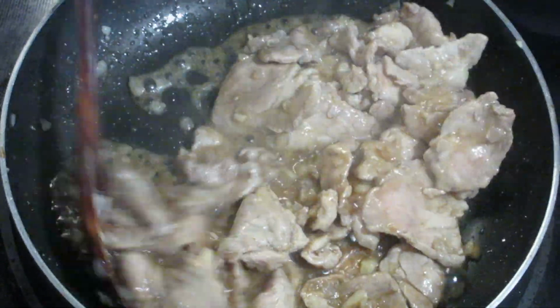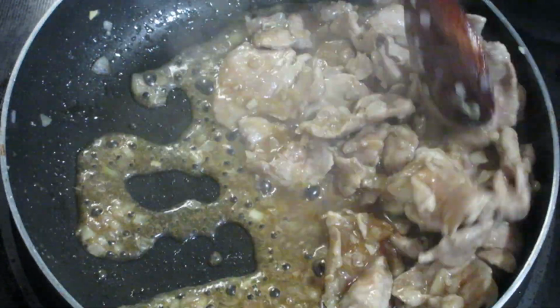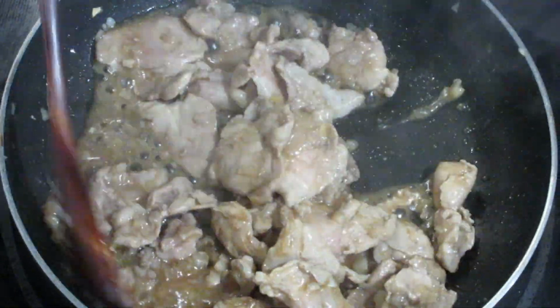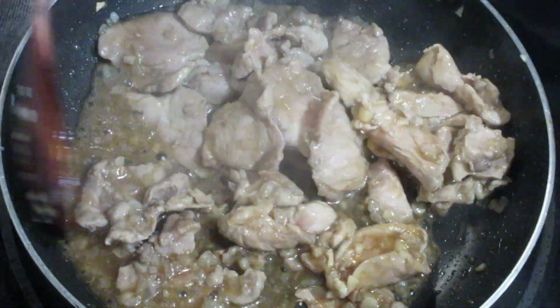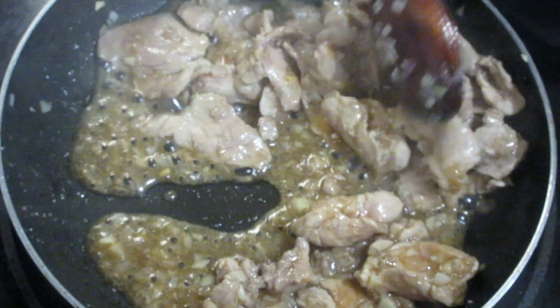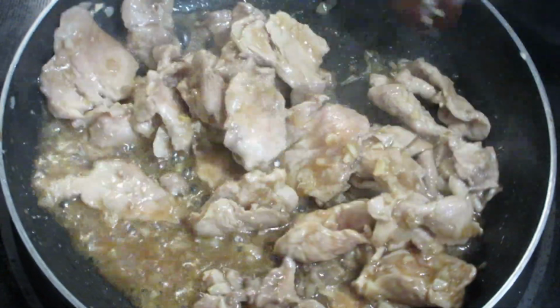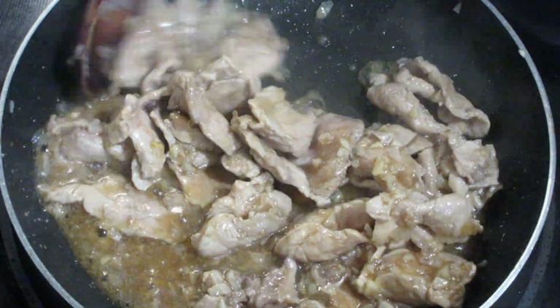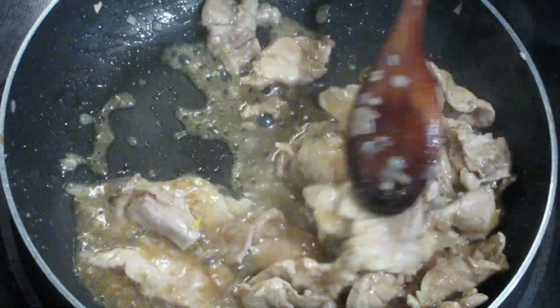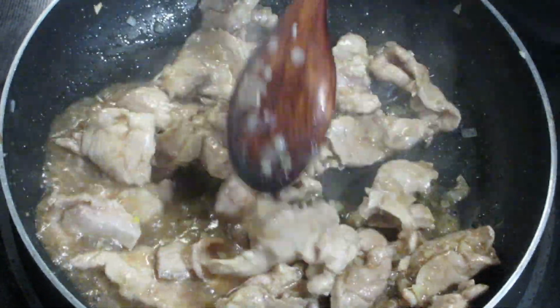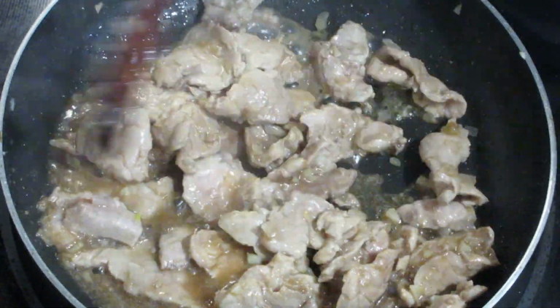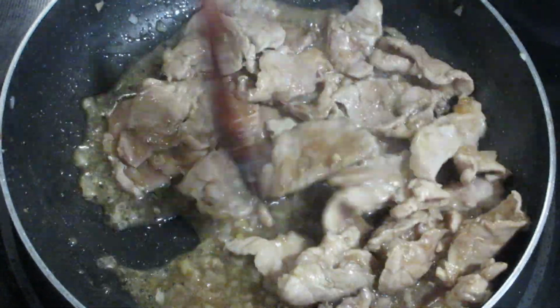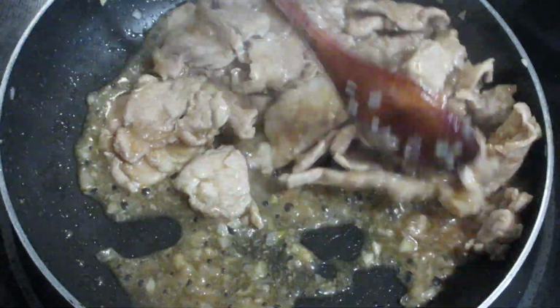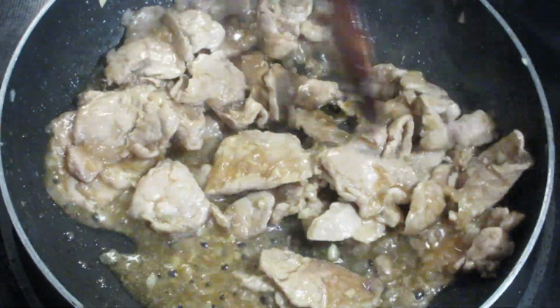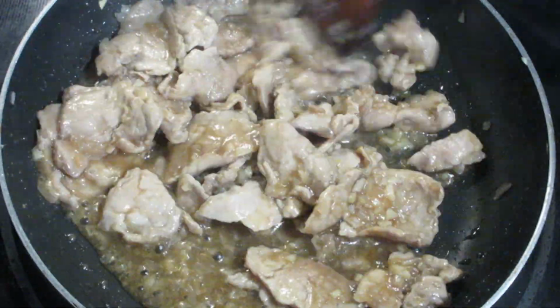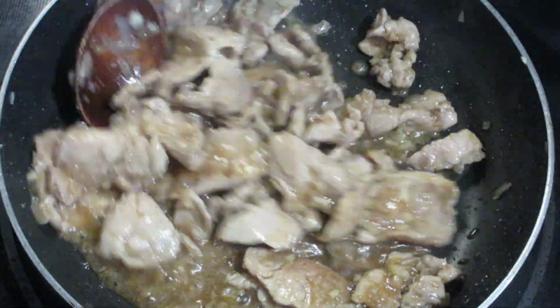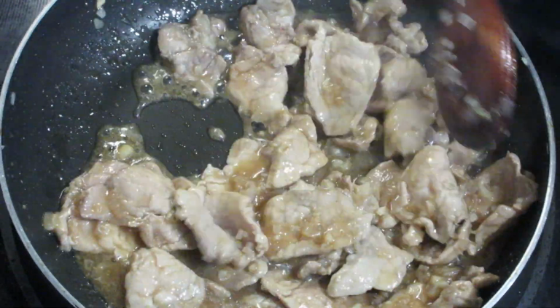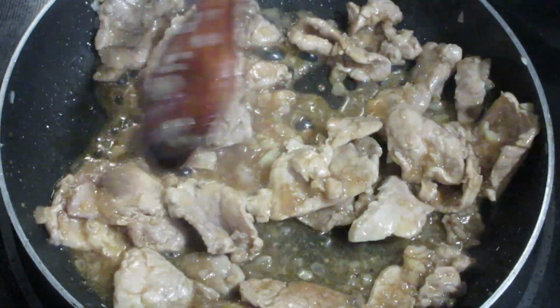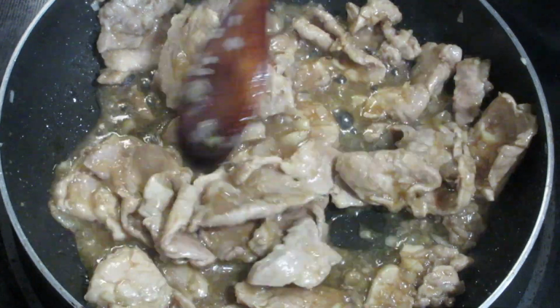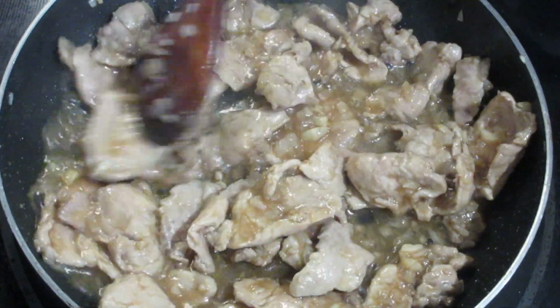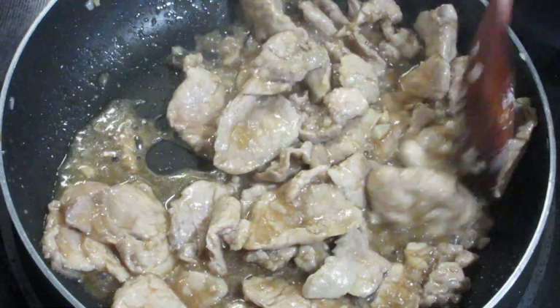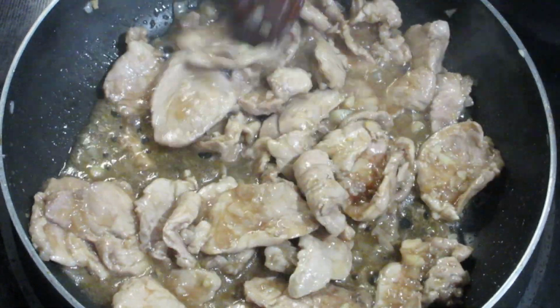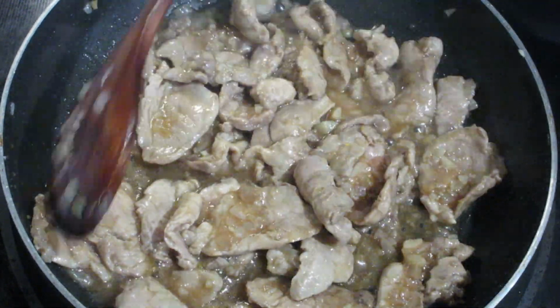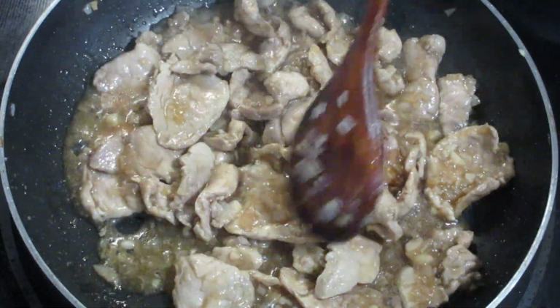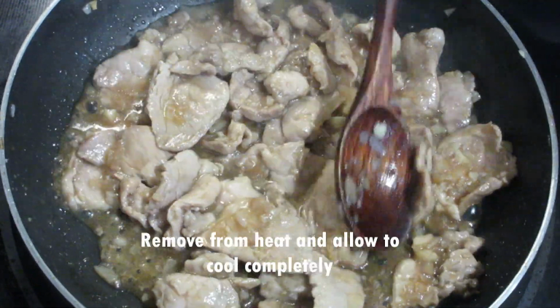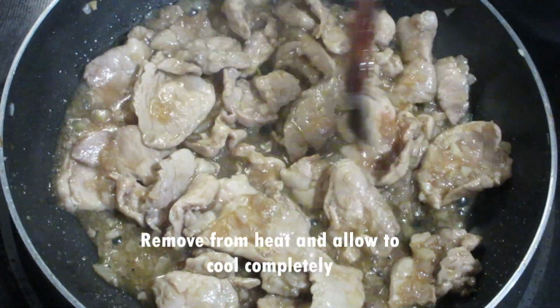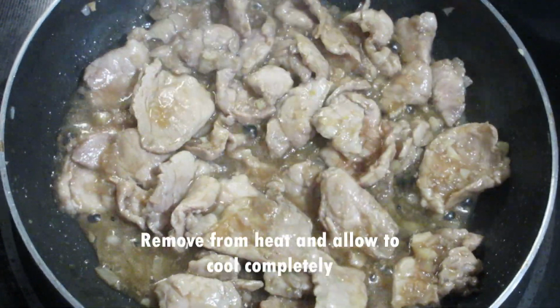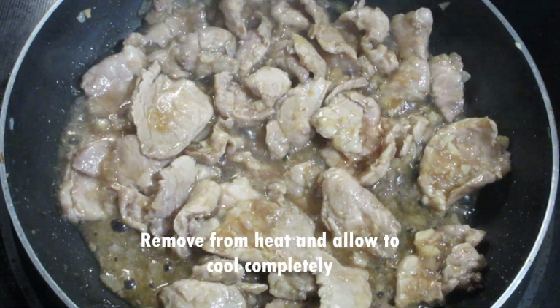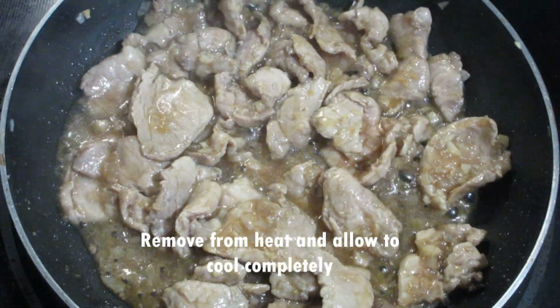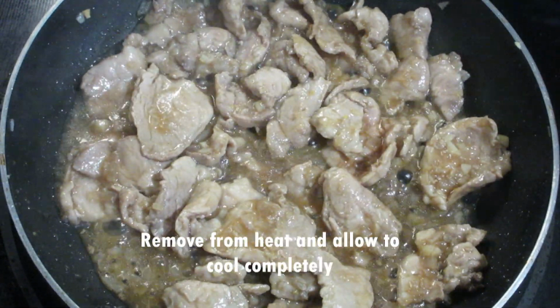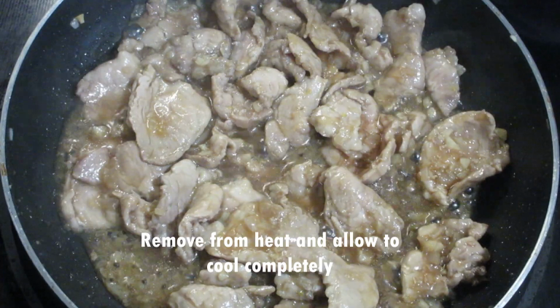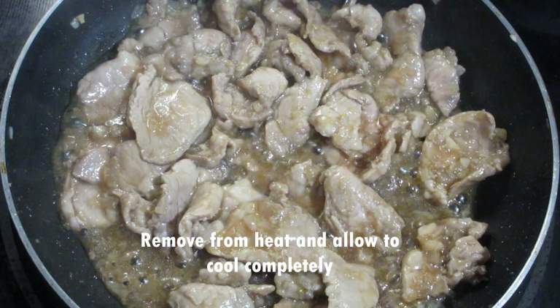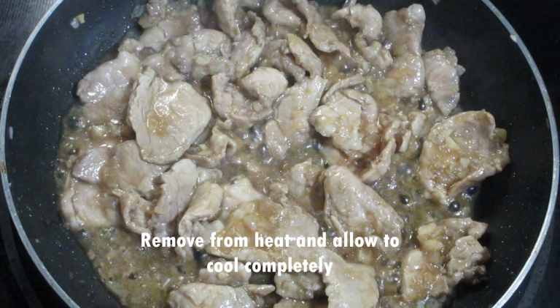It looks very good. I have to multiply it with one egg. I'm going to add the egg. It's time to bake it. I'm ready to put it in the egg. I'm going to divide it up with the egg. I'm going to open it up.